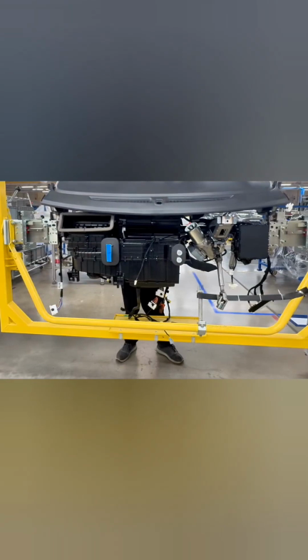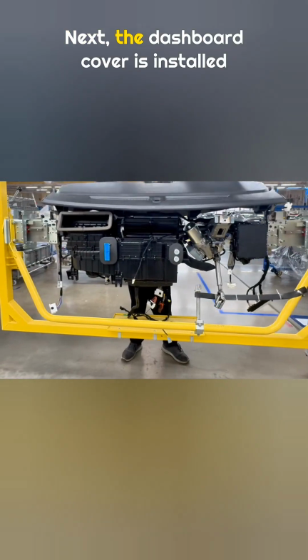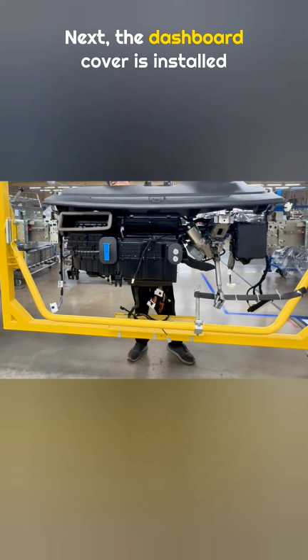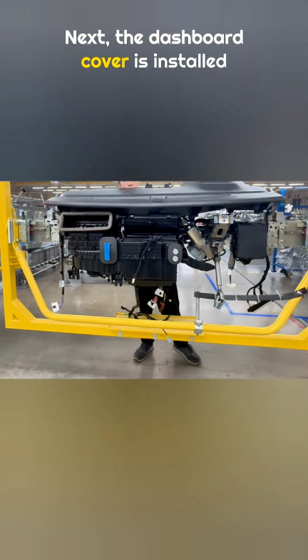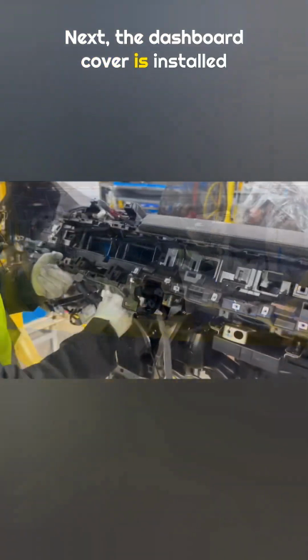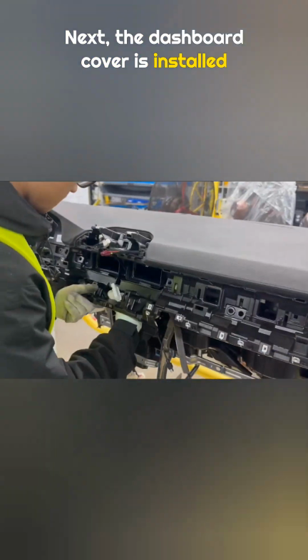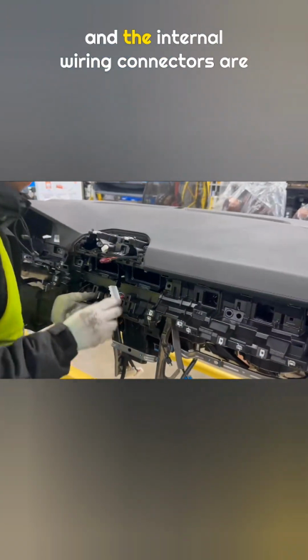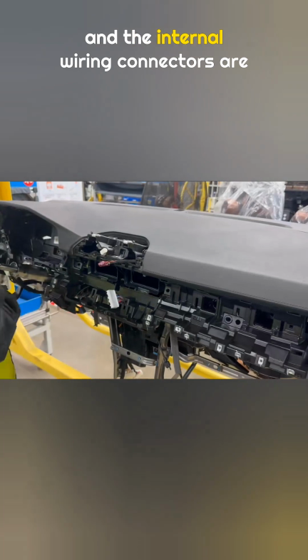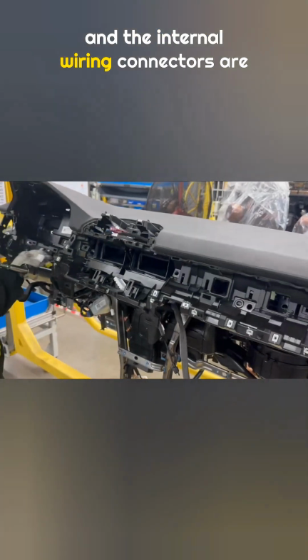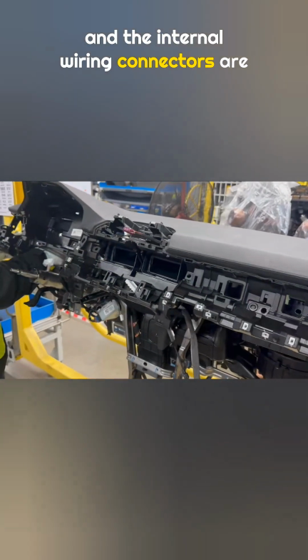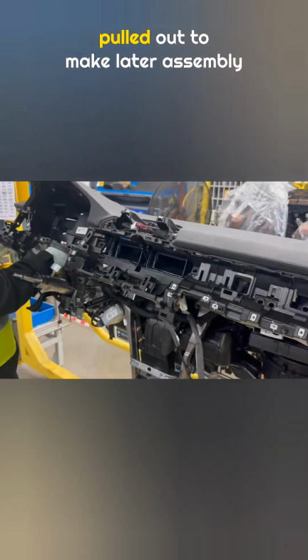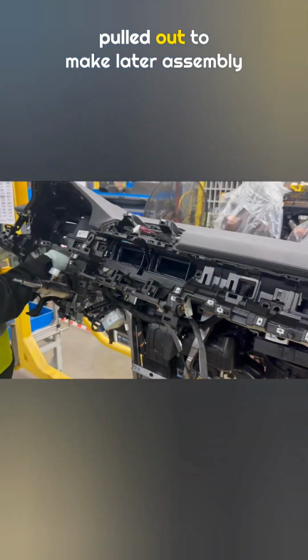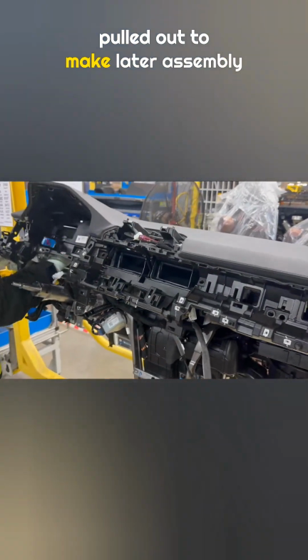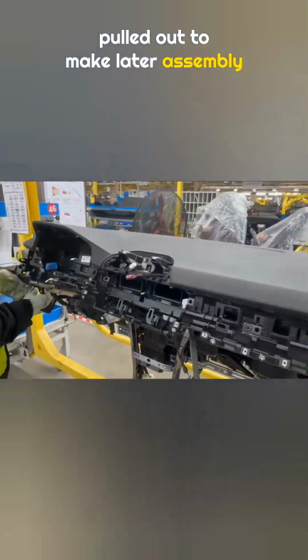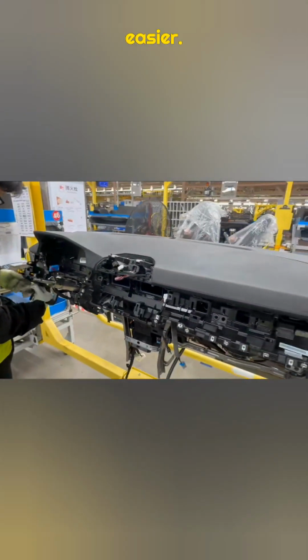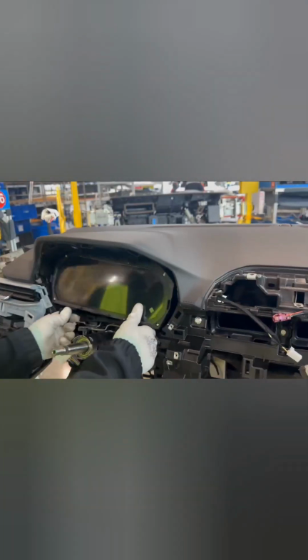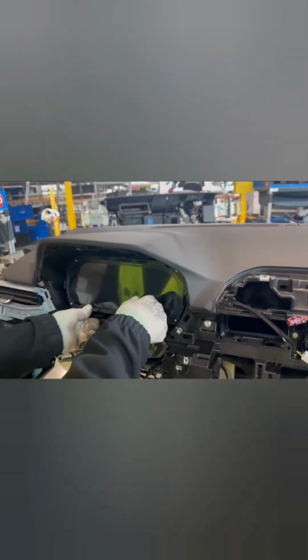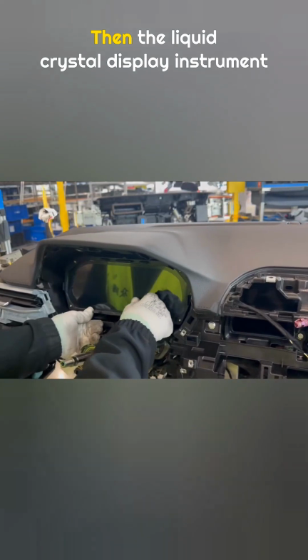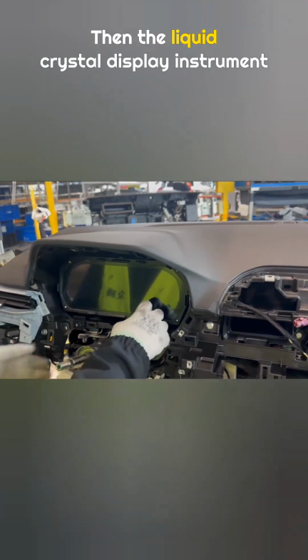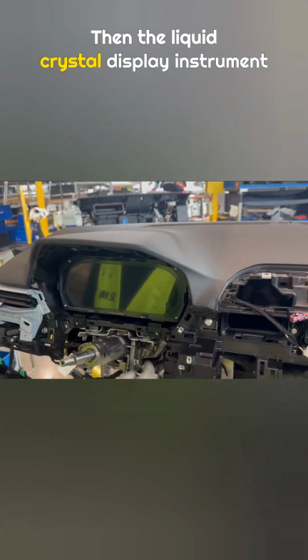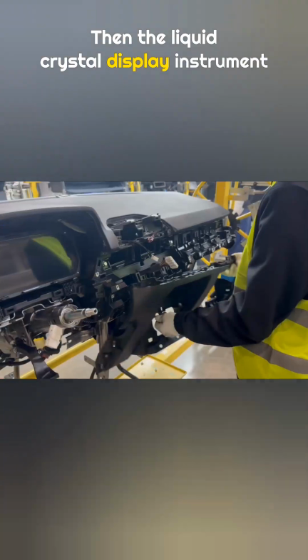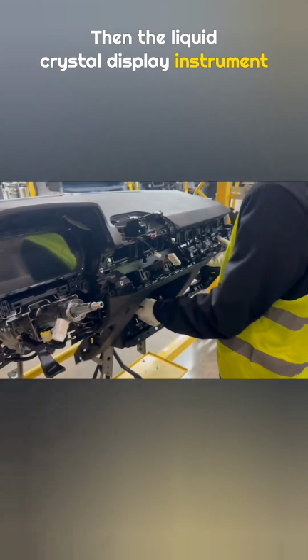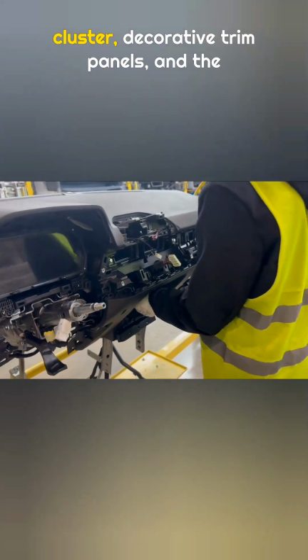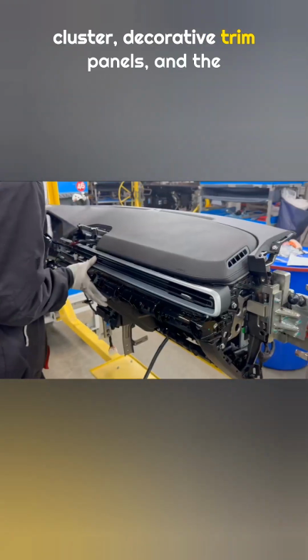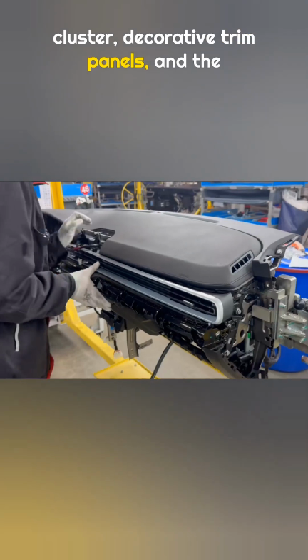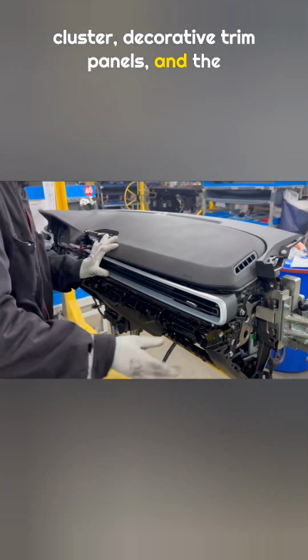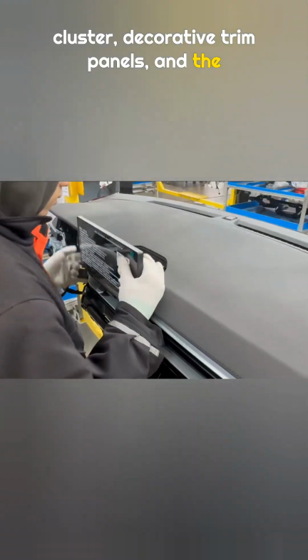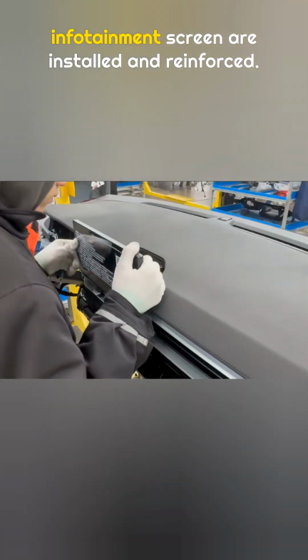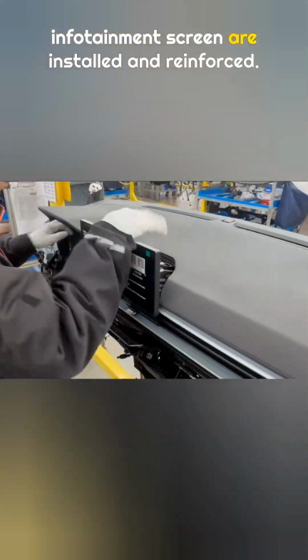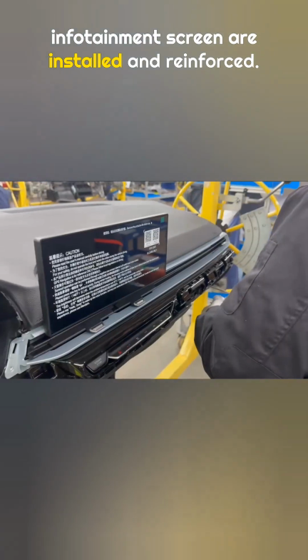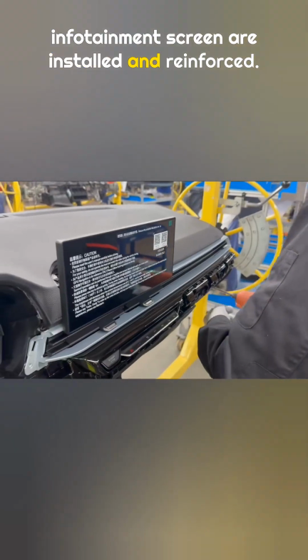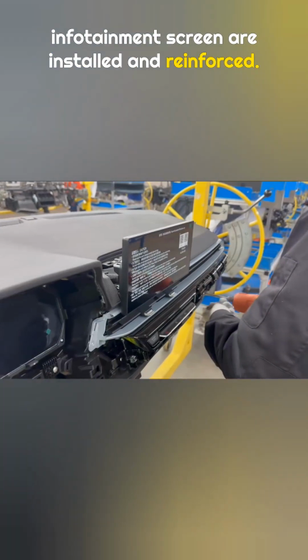Next, the dashboard cover is installed, and the internal wiring connectors are pulled out to make later assembly easier. Then the liquid crystal display instrument cluster, decorative trim panels, and the infotainment screen are installed and reinforced.